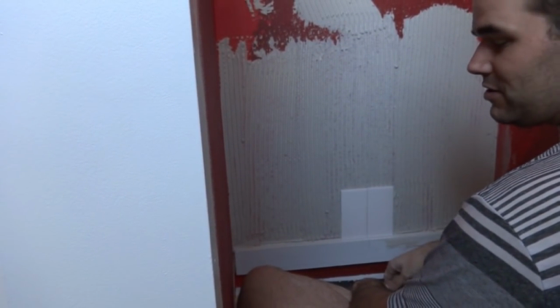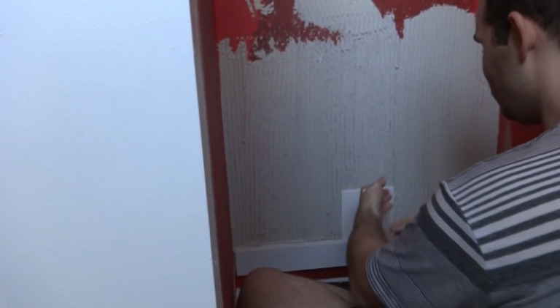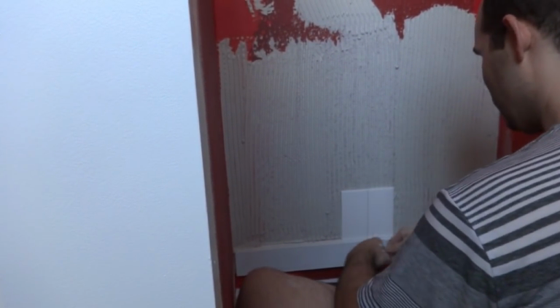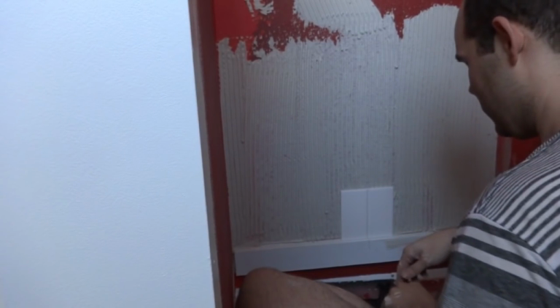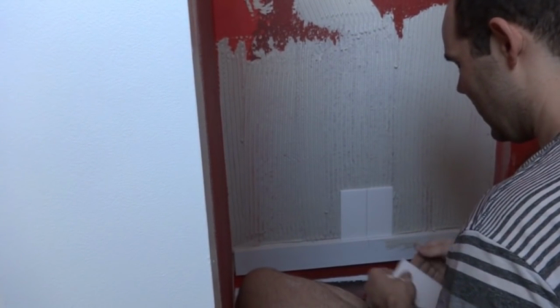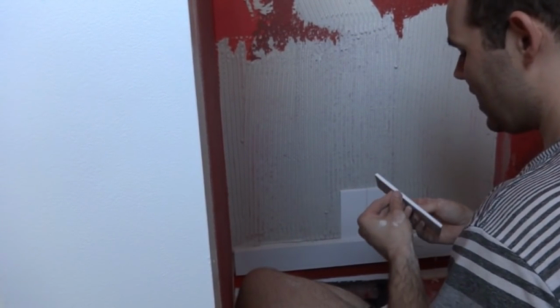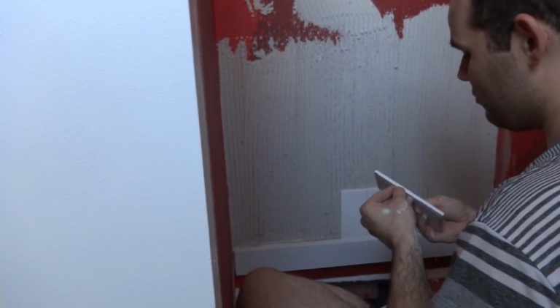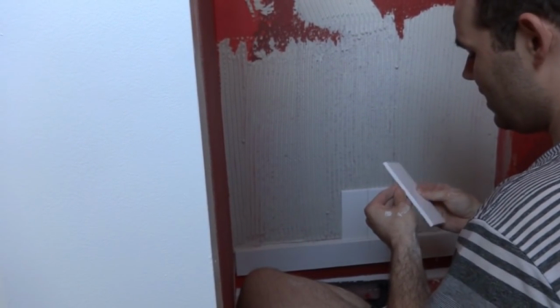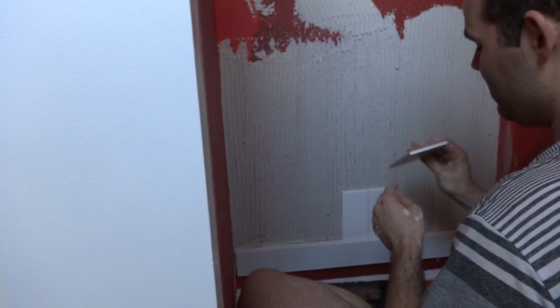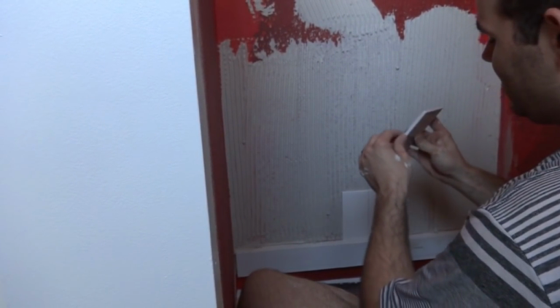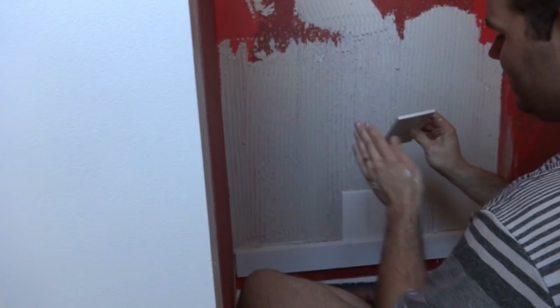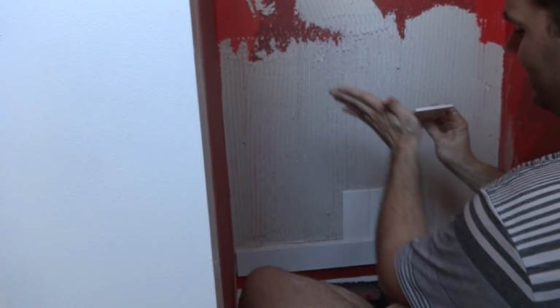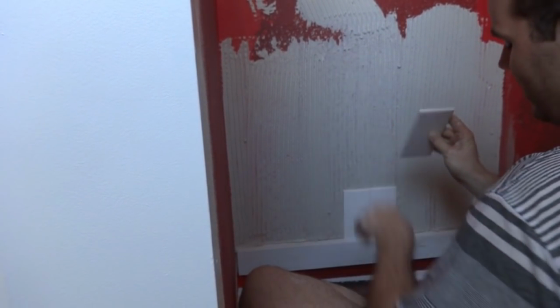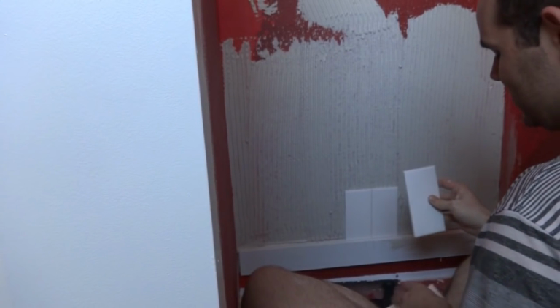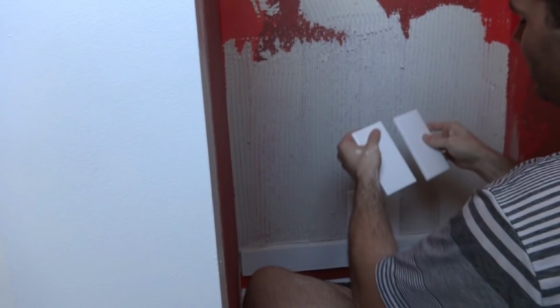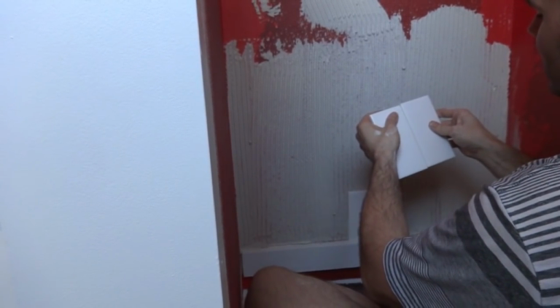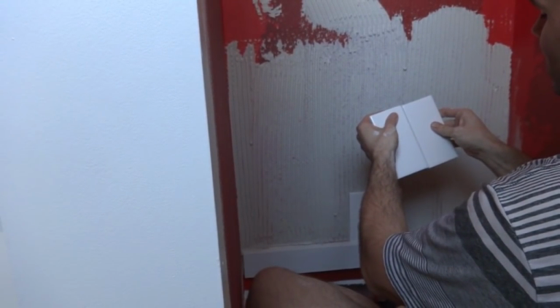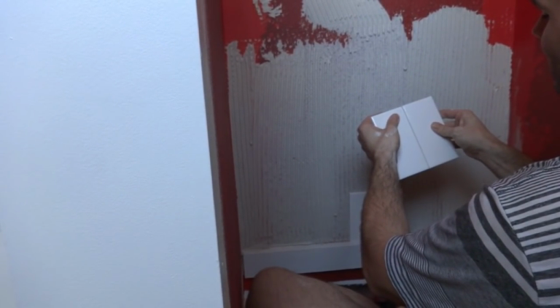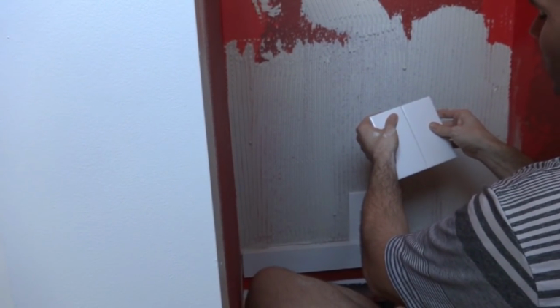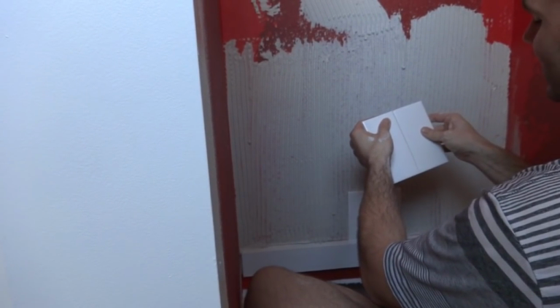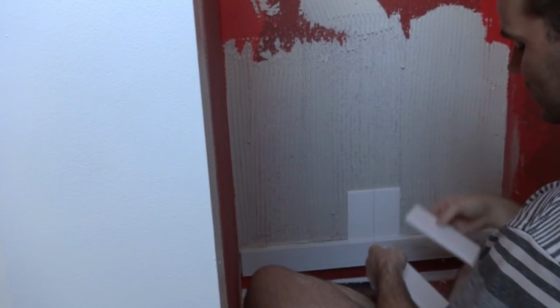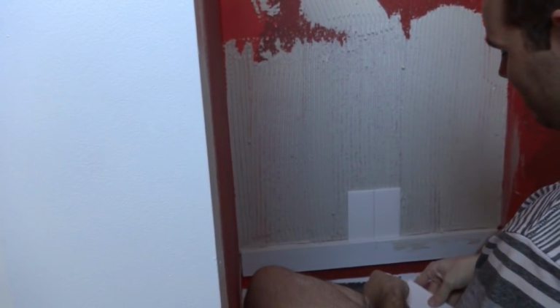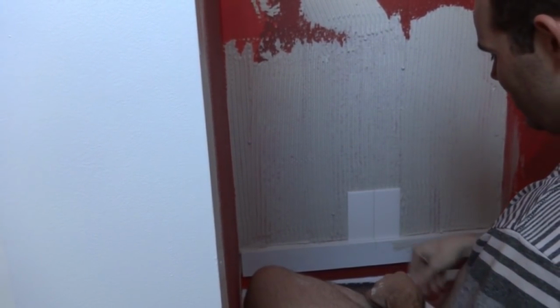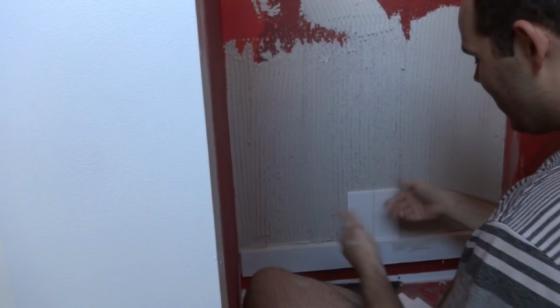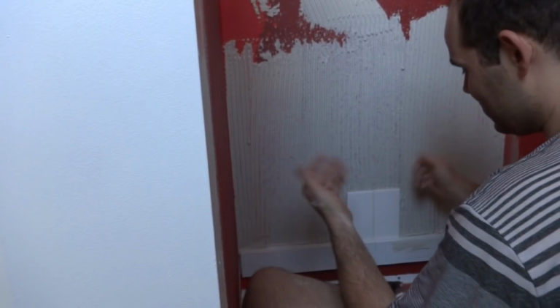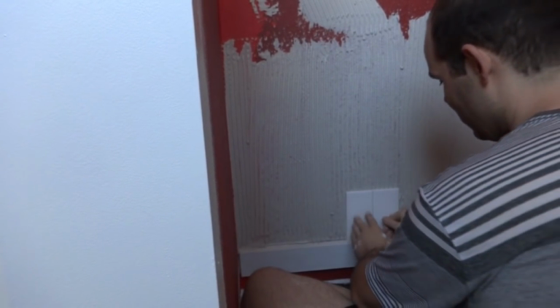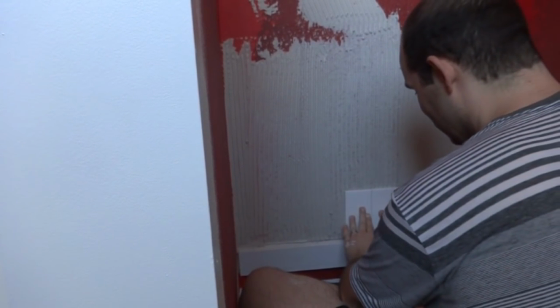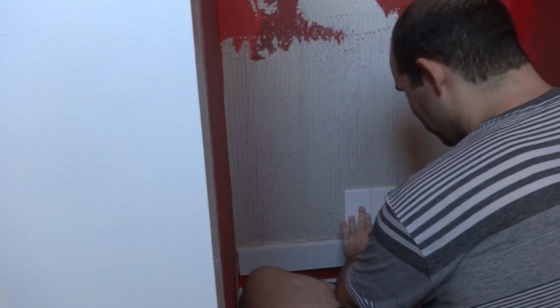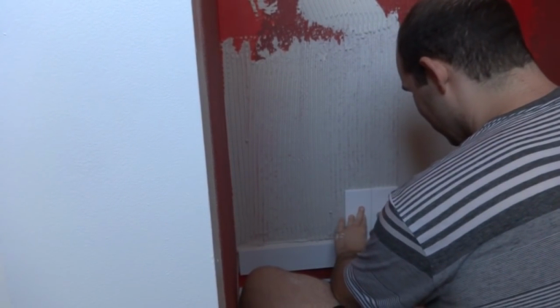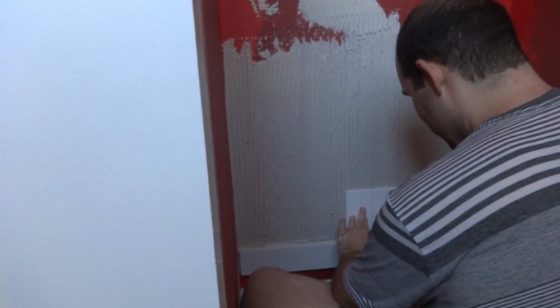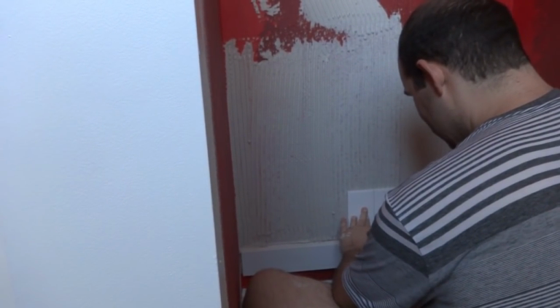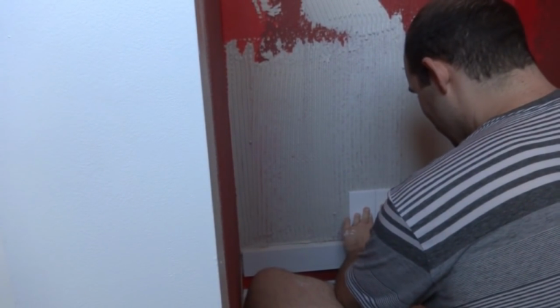From what I understand you can space subway tiles however you want. You can buy spacers, but they actually have a kind of built-in flare — when you just touch them together there's about a 1/16-inch gap for grout. That's what we're going with — we like that thin look.